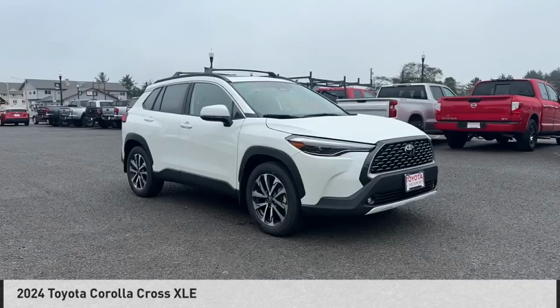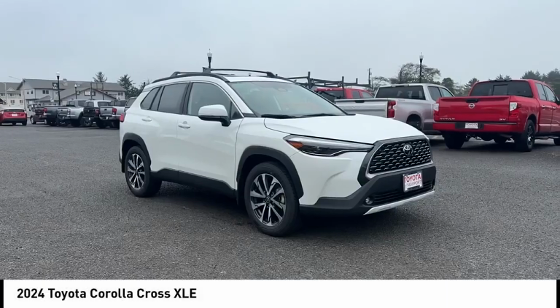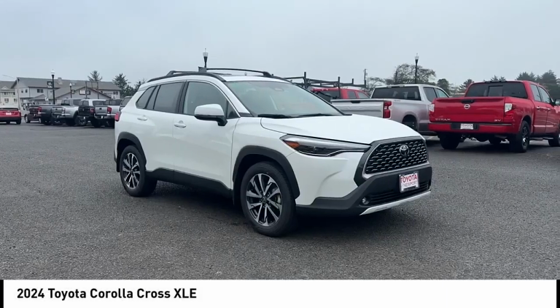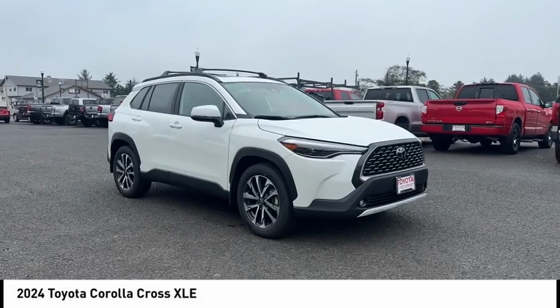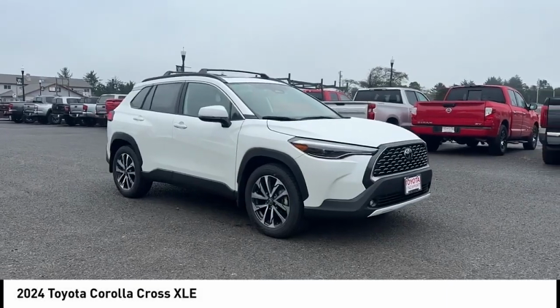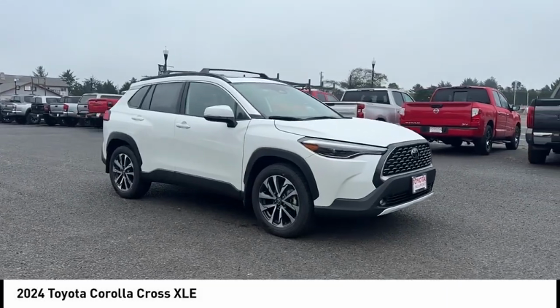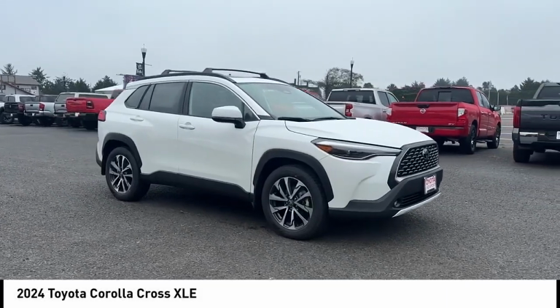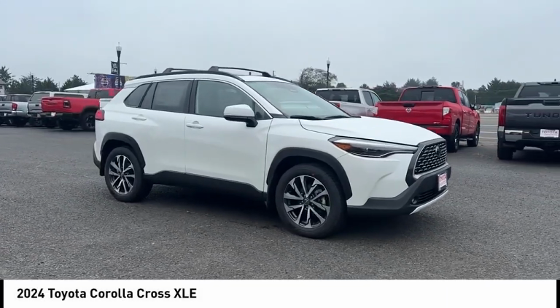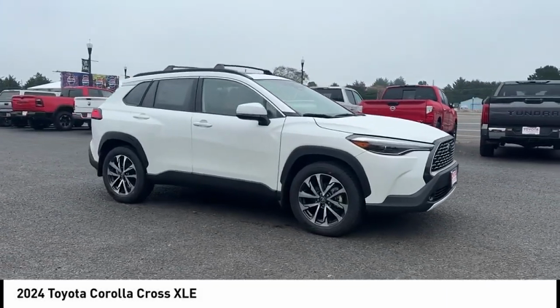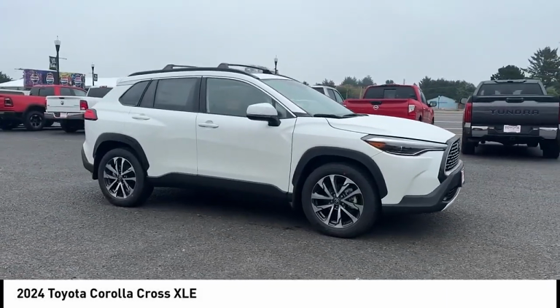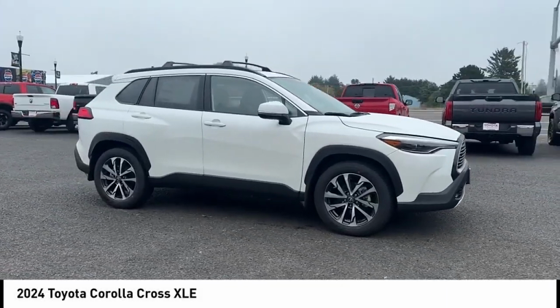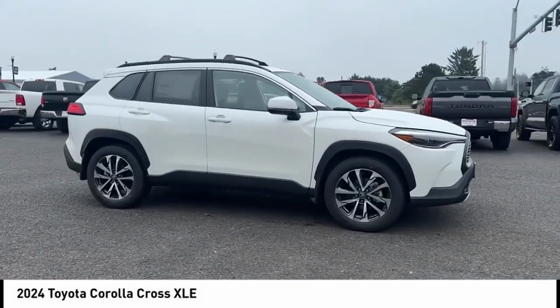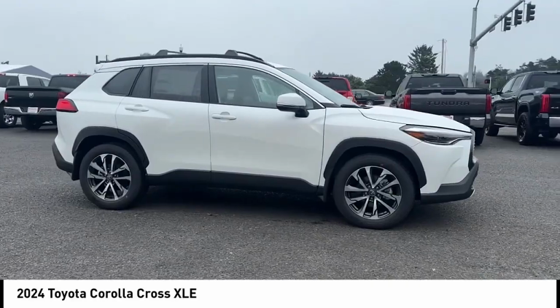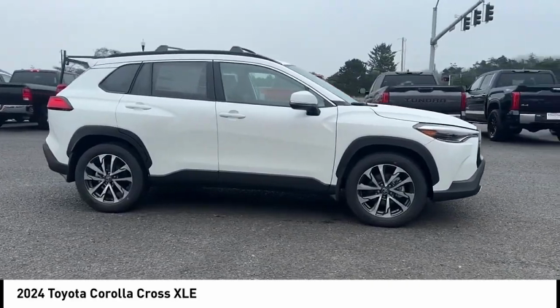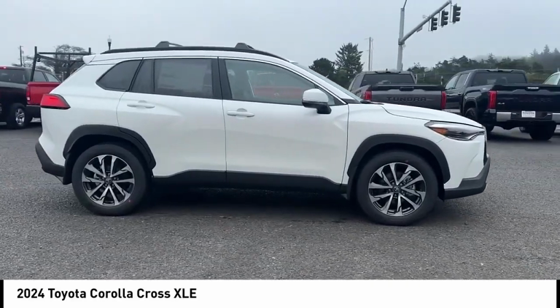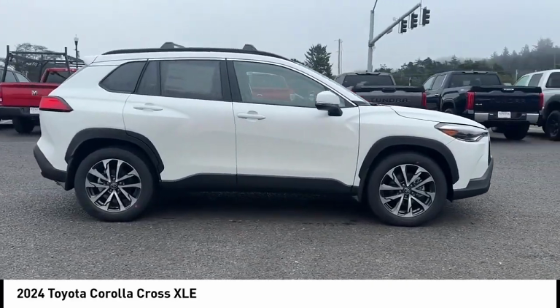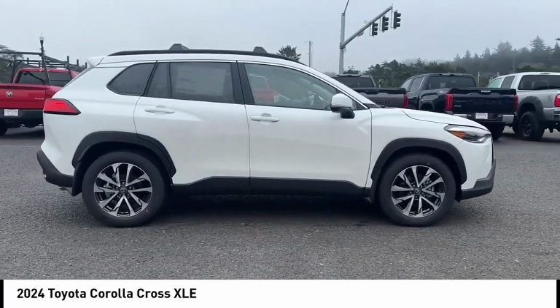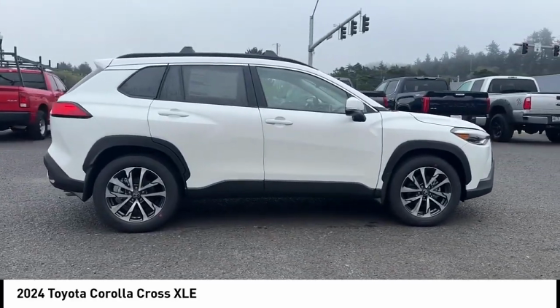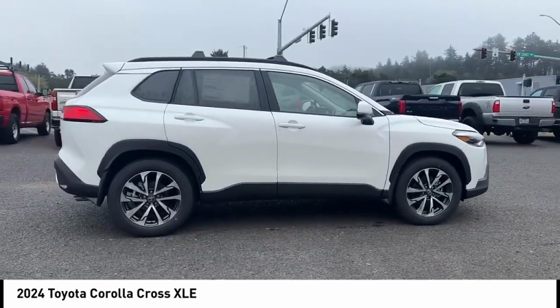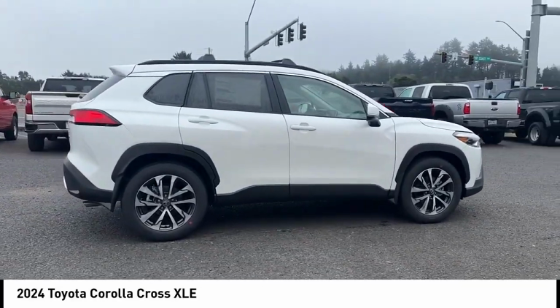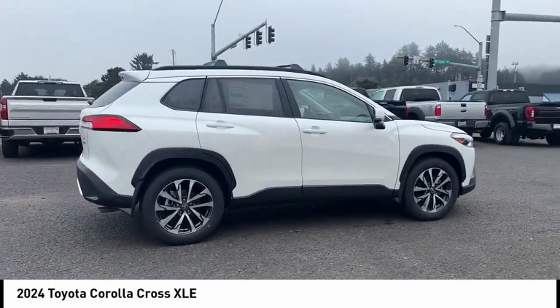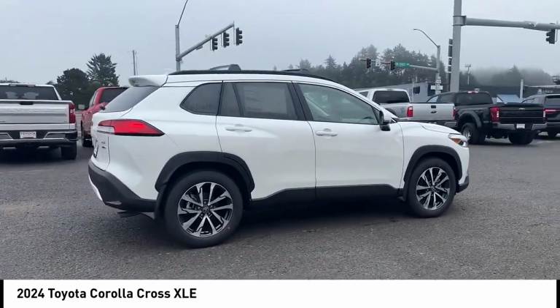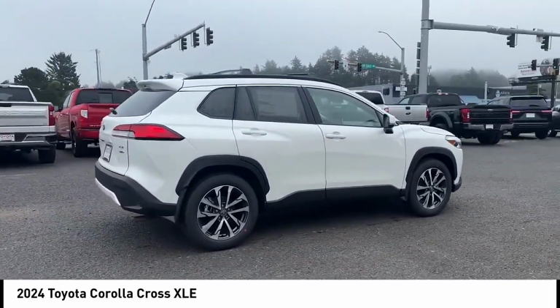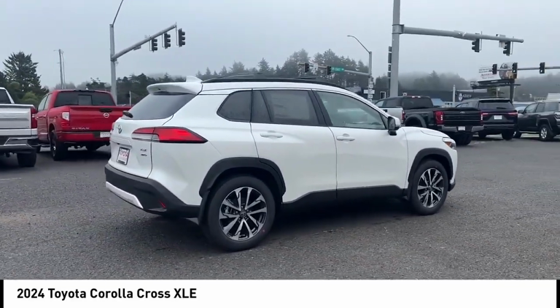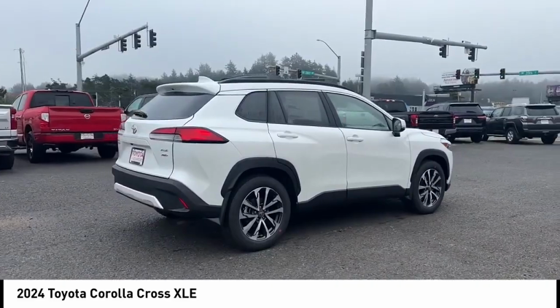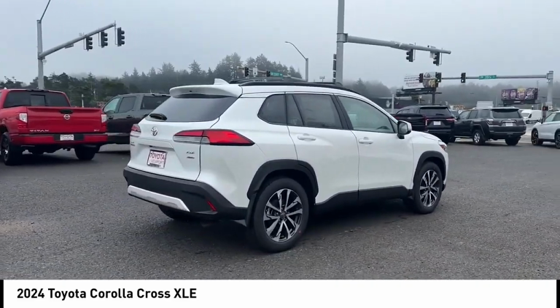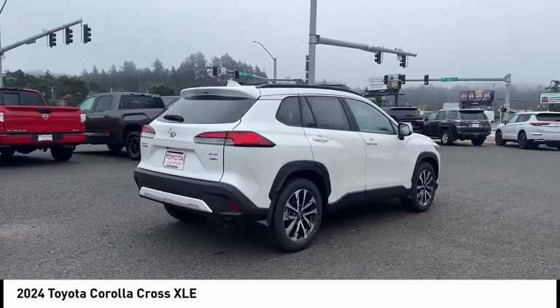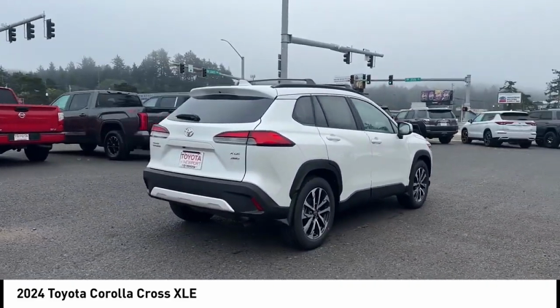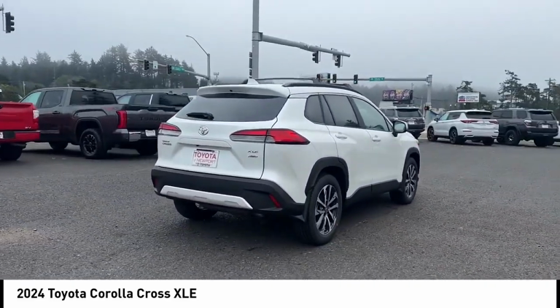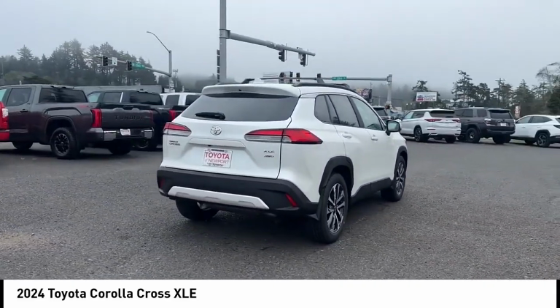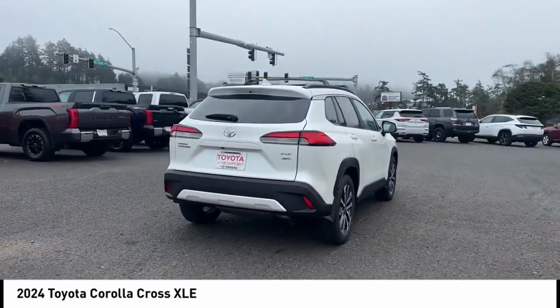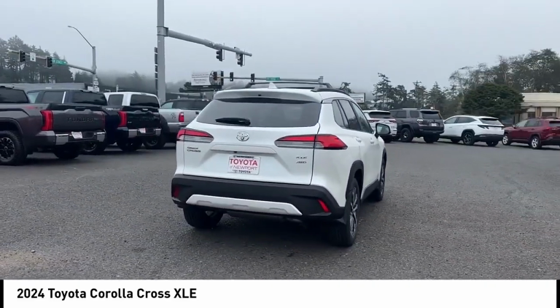Pick up this great vehicle, which is available today. This could be the one you've been searching for. Contact the dealer today and get behind the wheel. This vehicle has less than 100 miles. Here are some of this vehicle's great options.